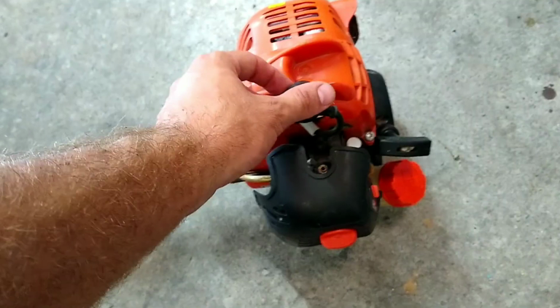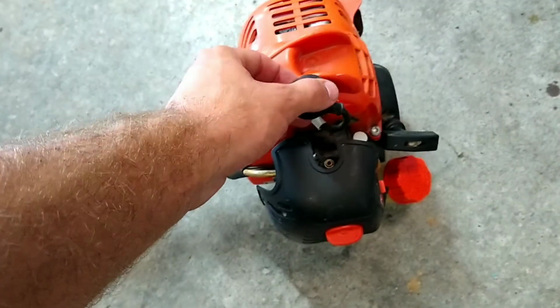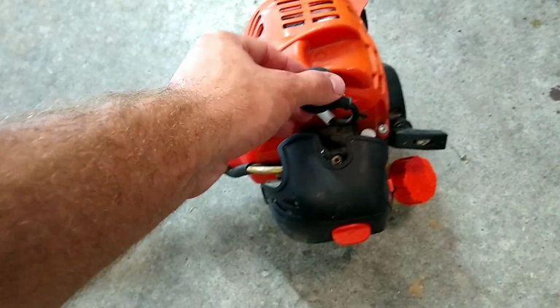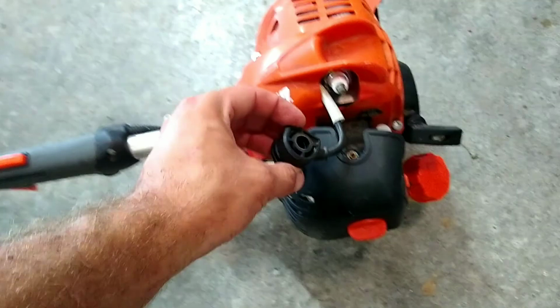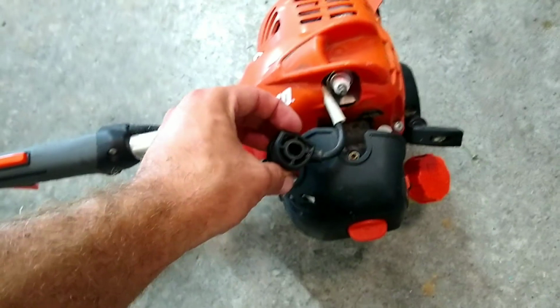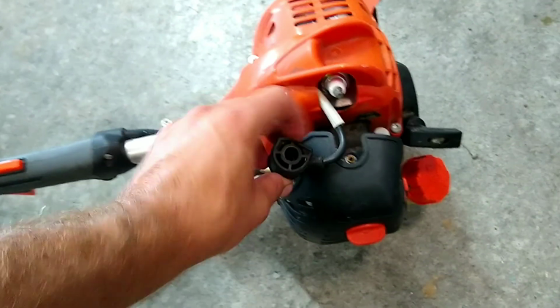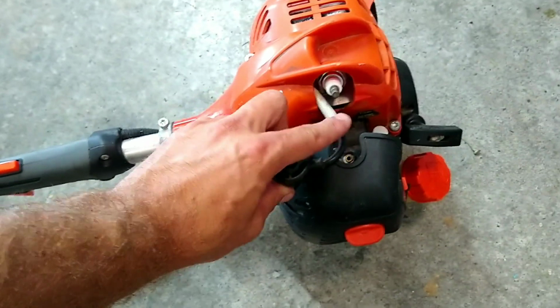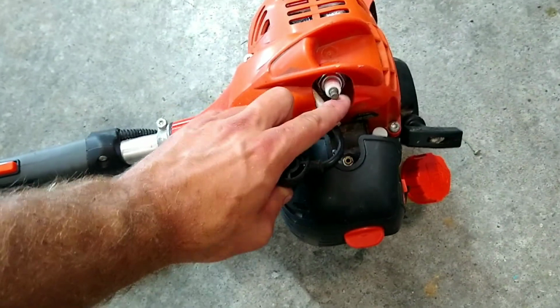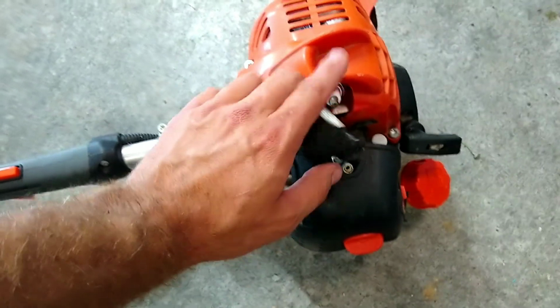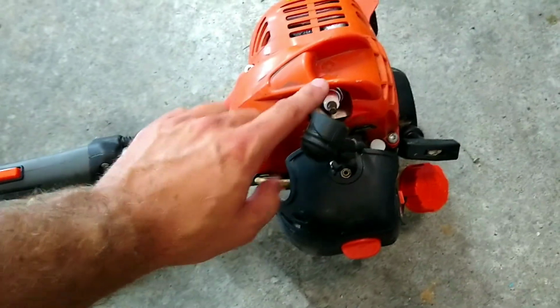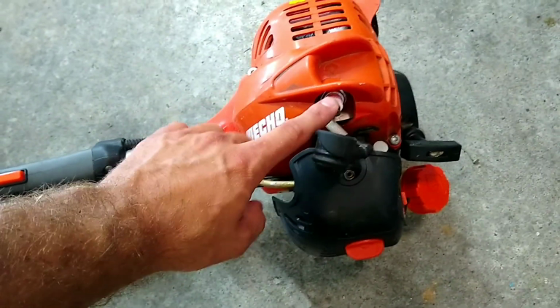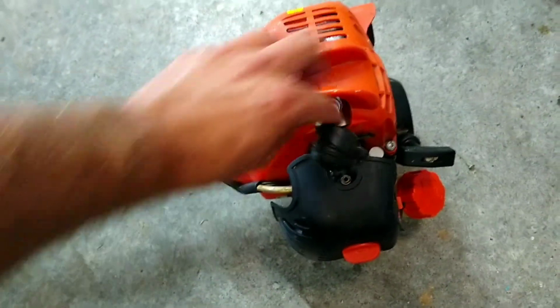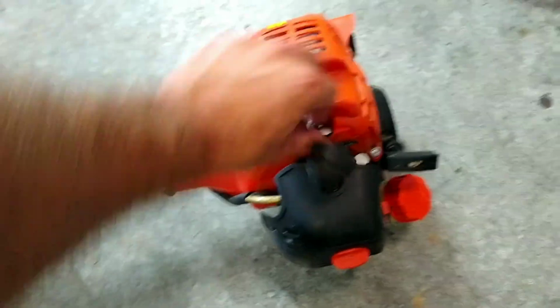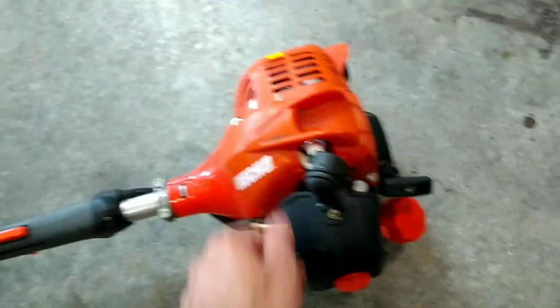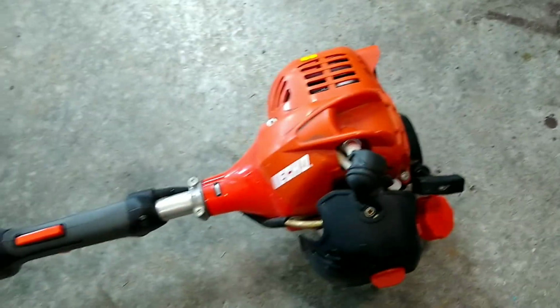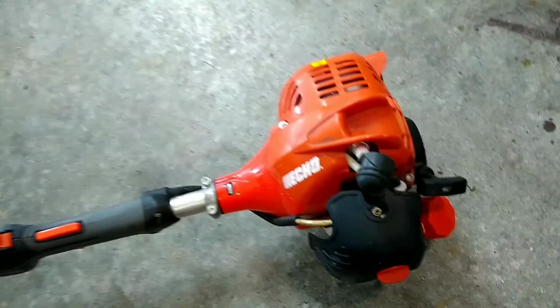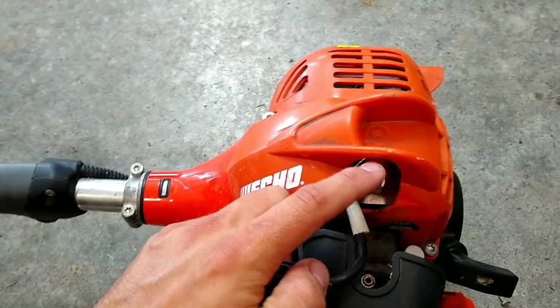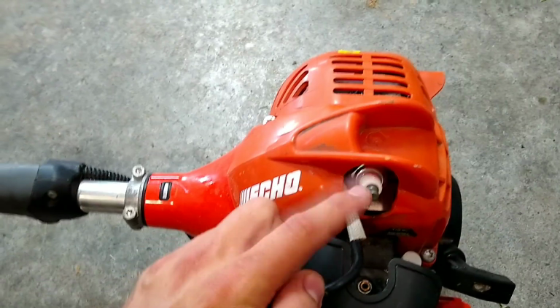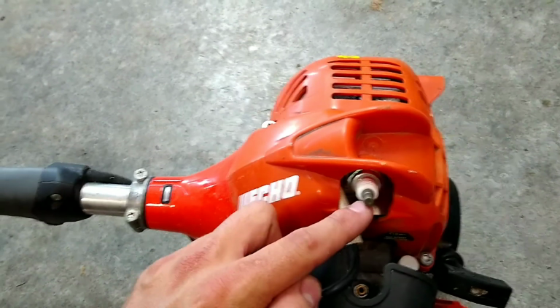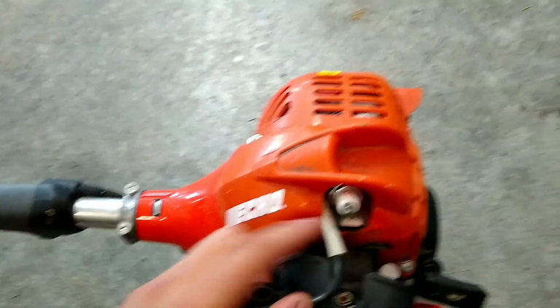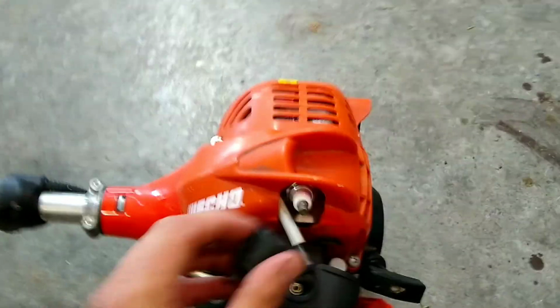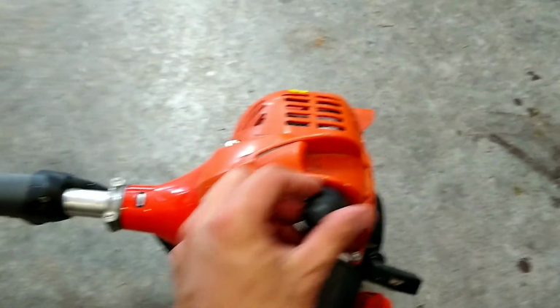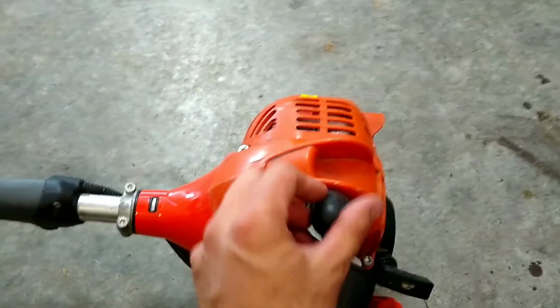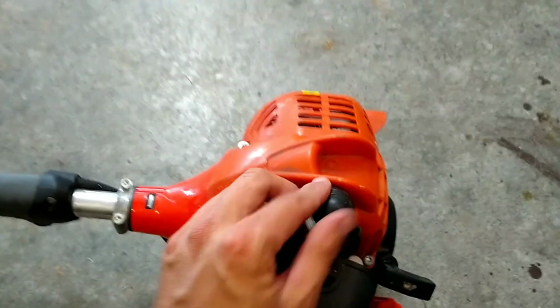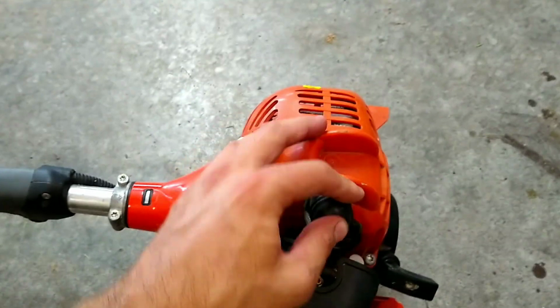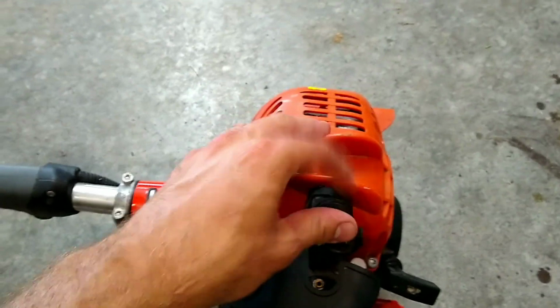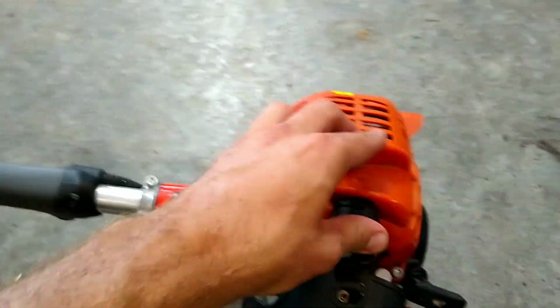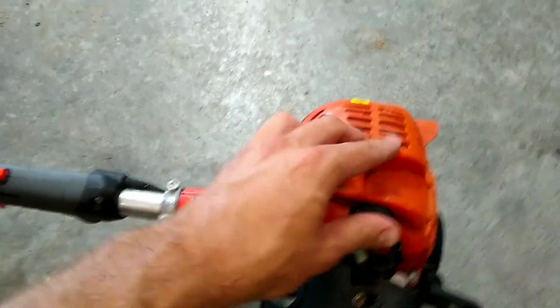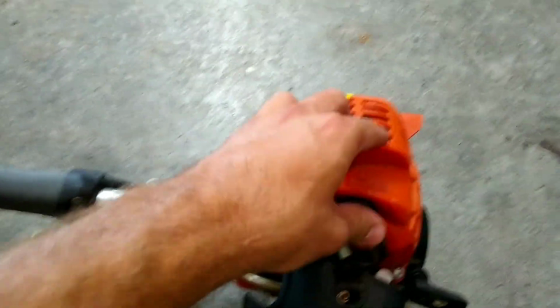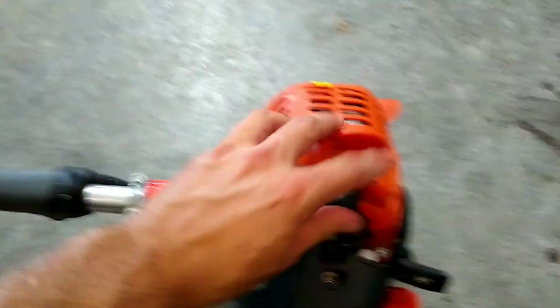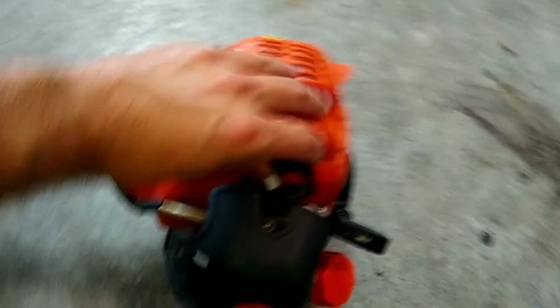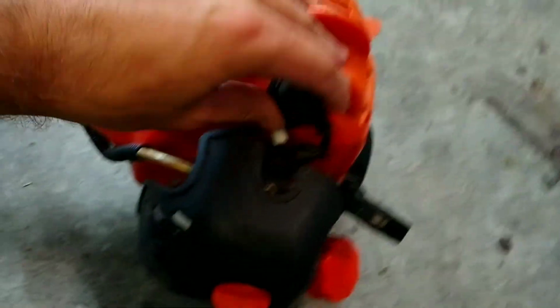We're going to start with the spark plug. Pop this off right here, take your spark plug wrench, and get that out. After your new spark plug has been inserted, be sure to put this back on and make sure it's seated all the way down.